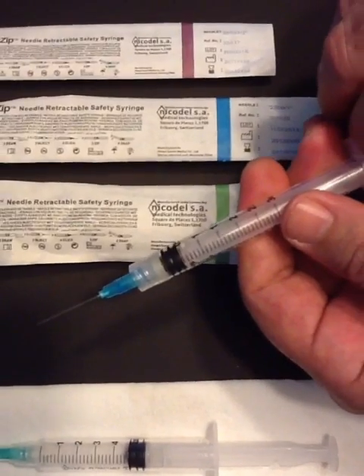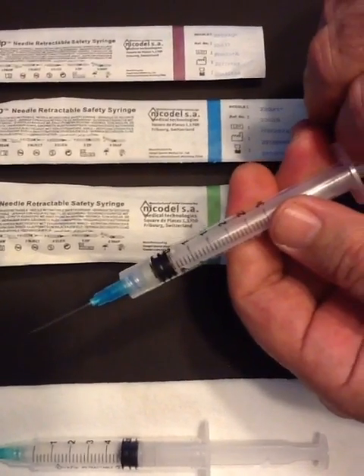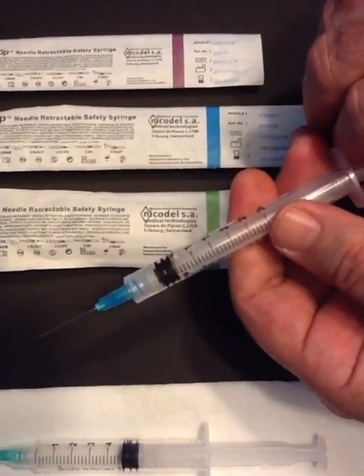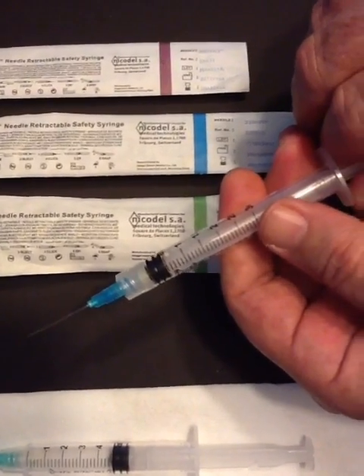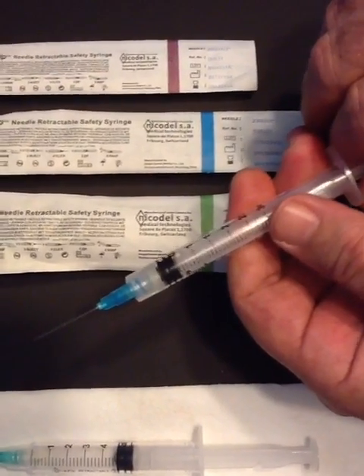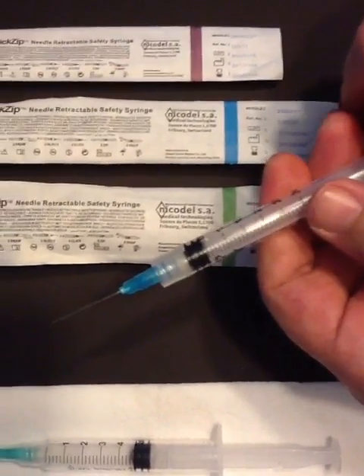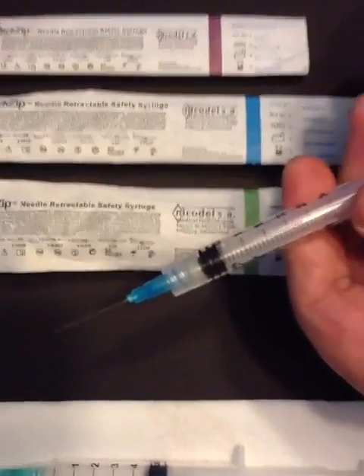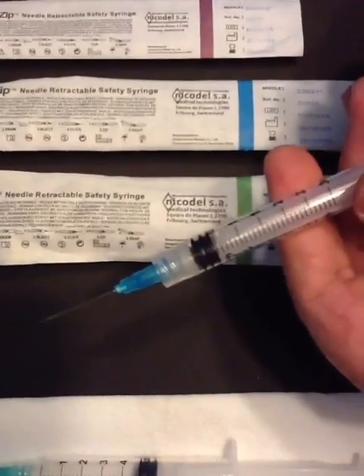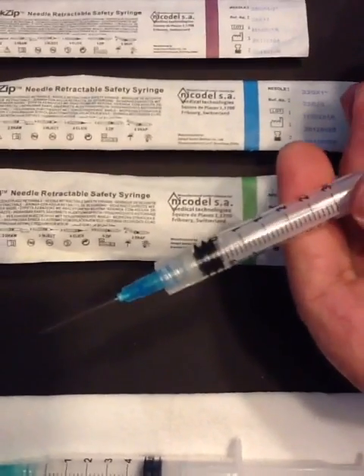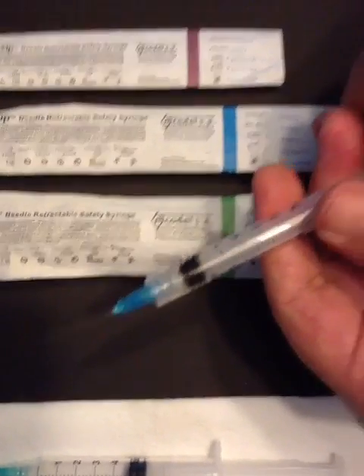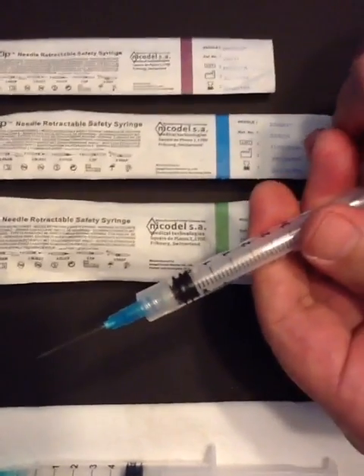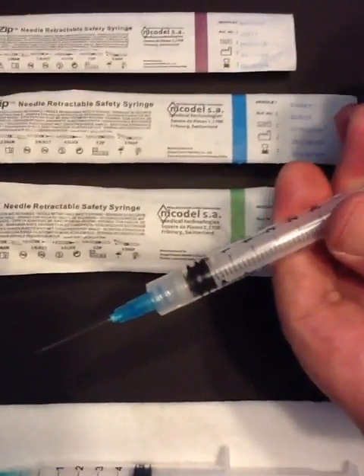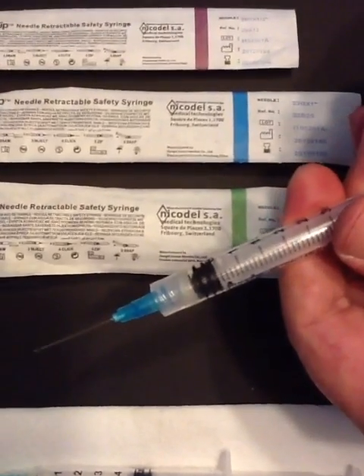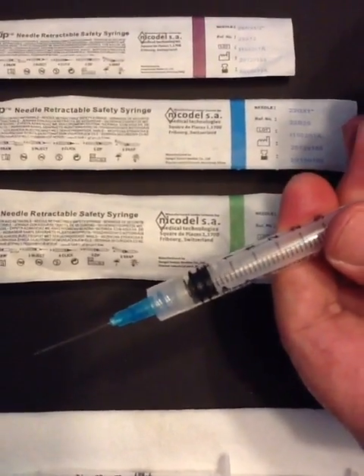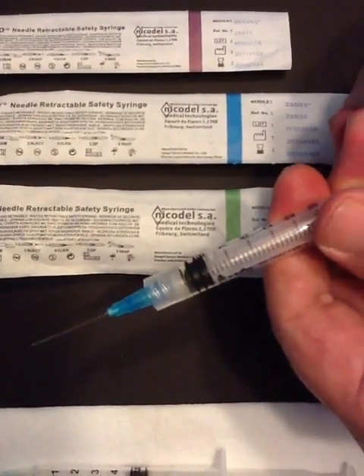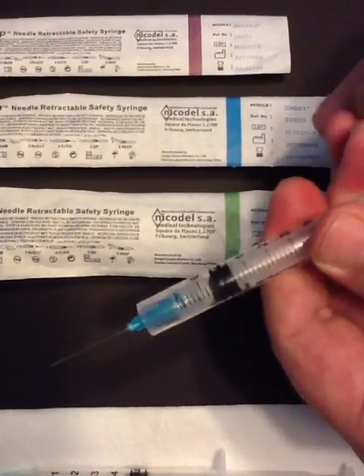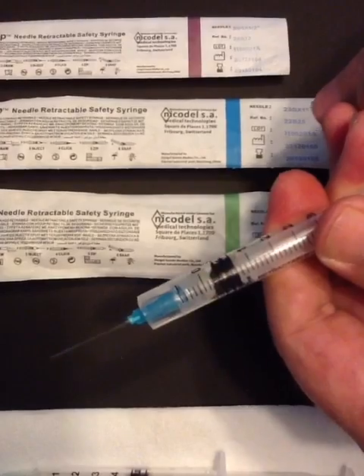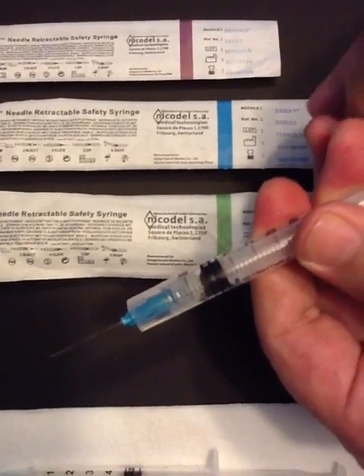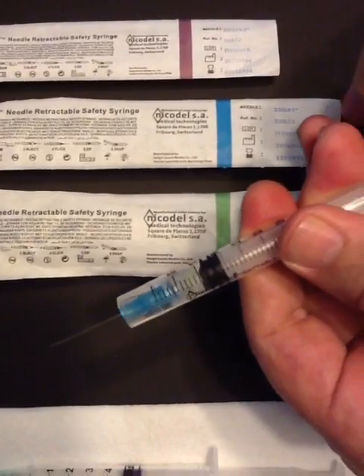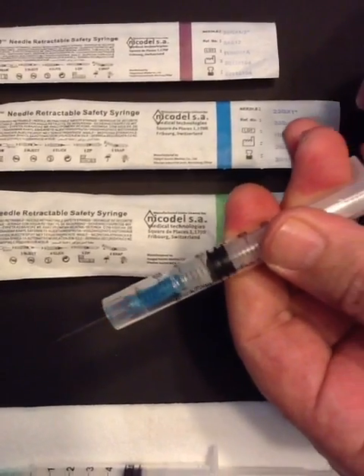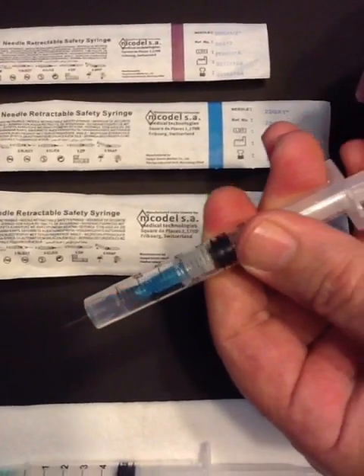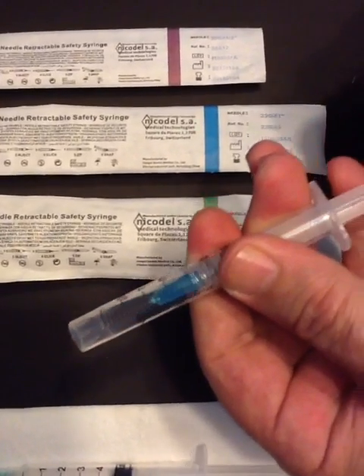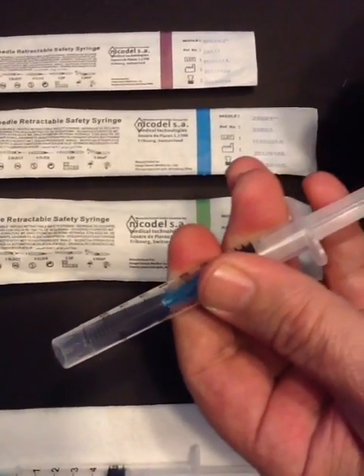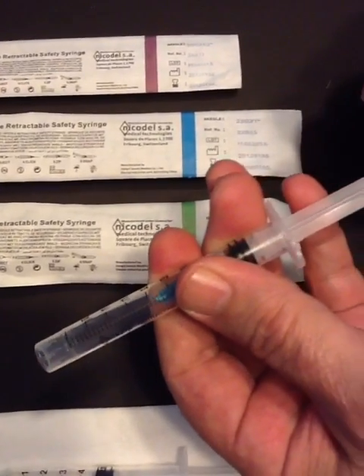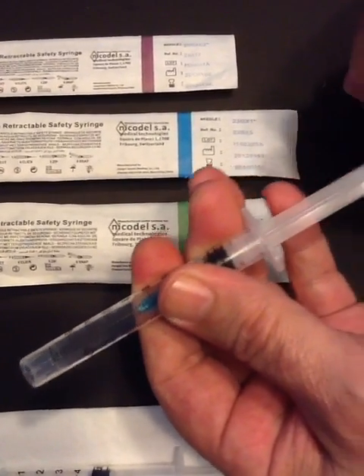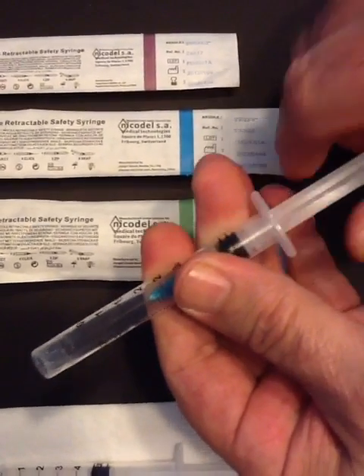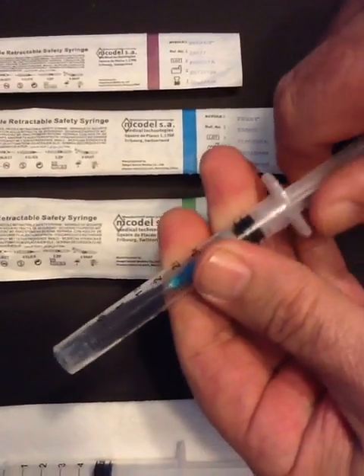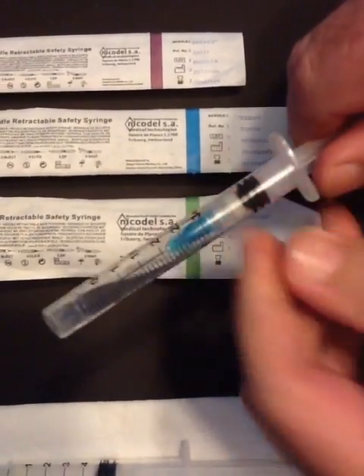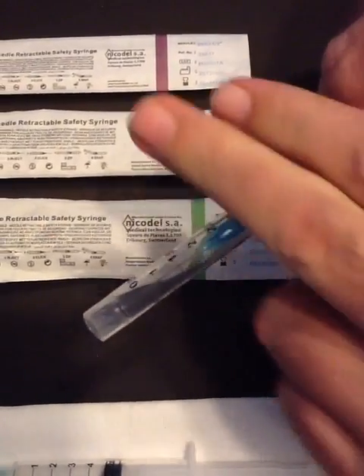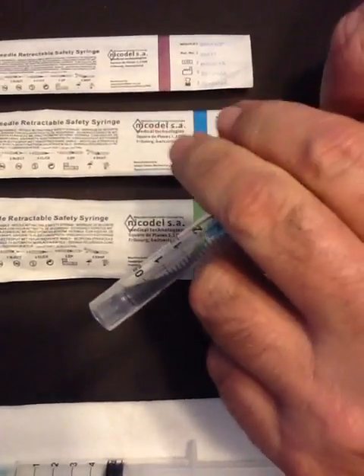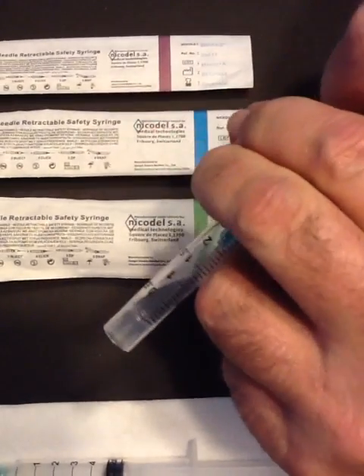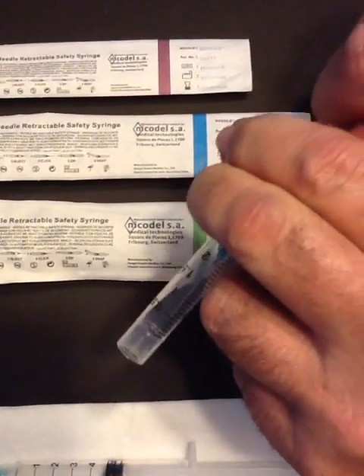The needle is now locked so you can pull the plunger until the end of the barrel. Break off the plunger.